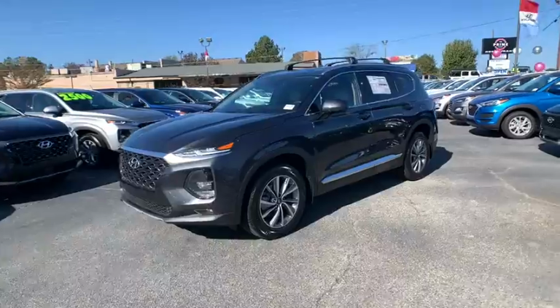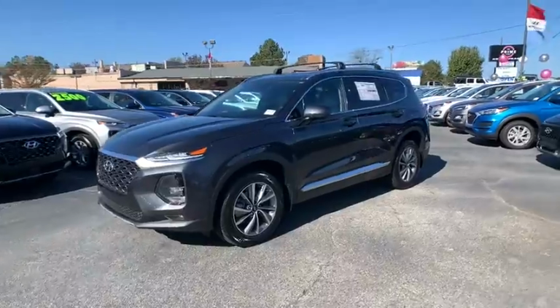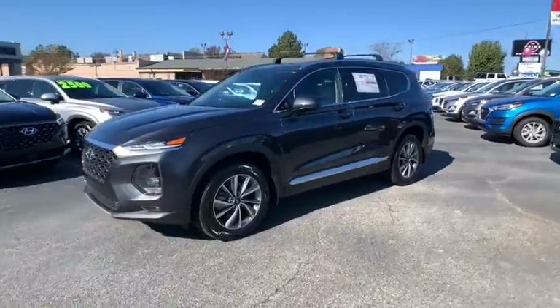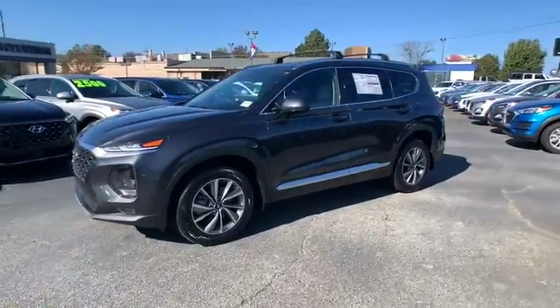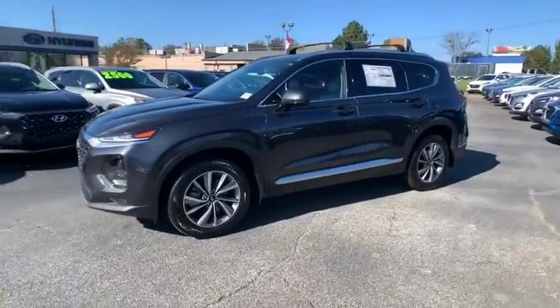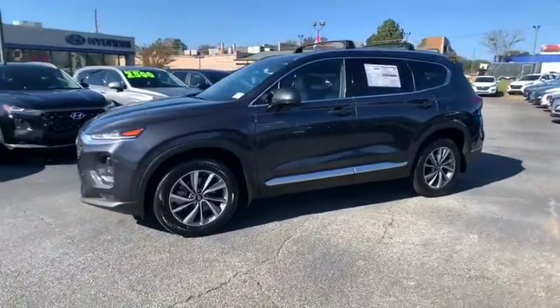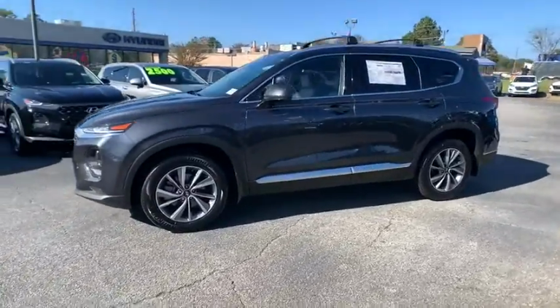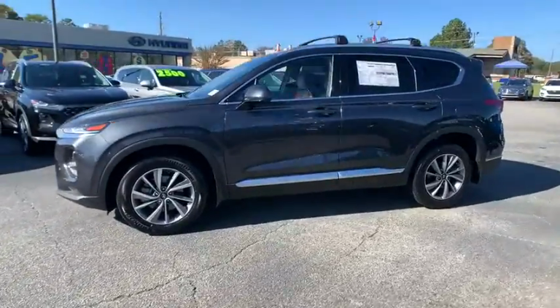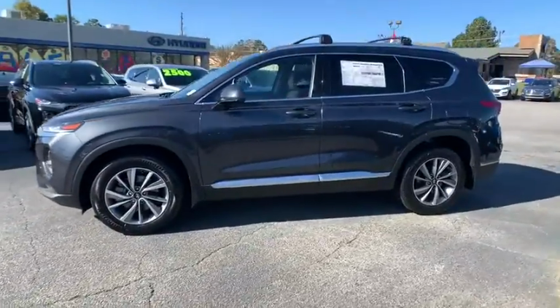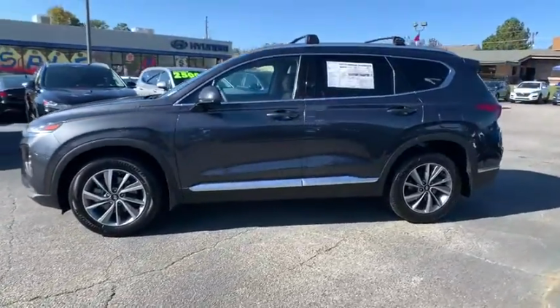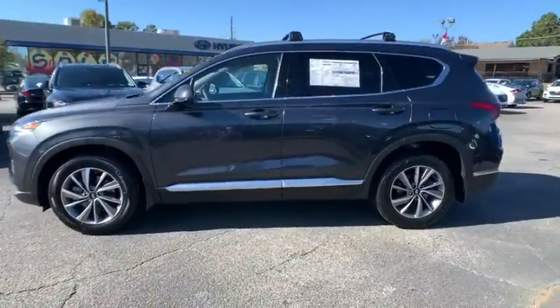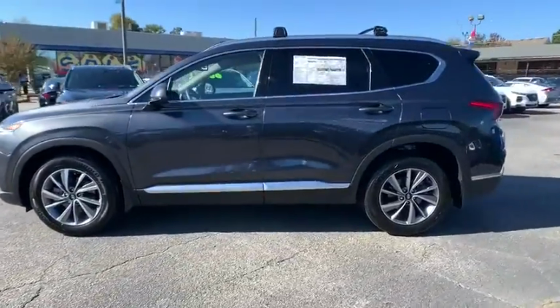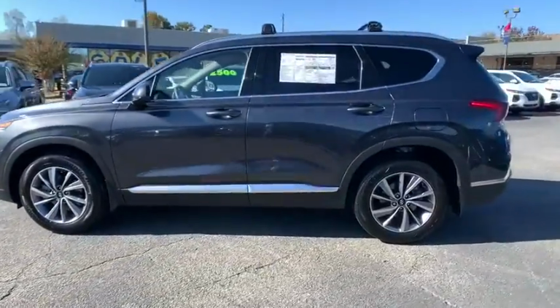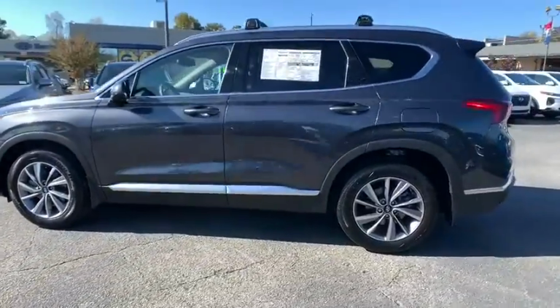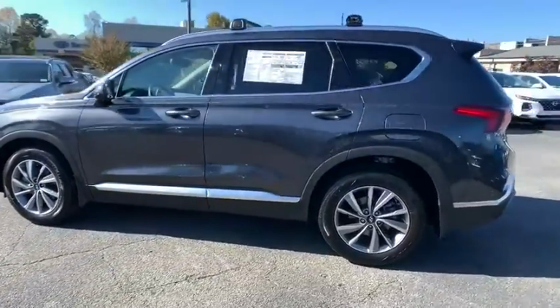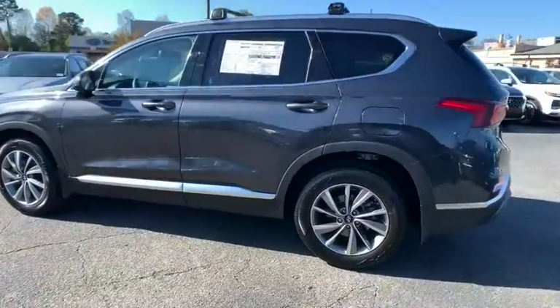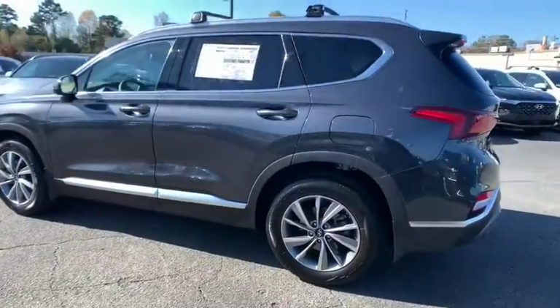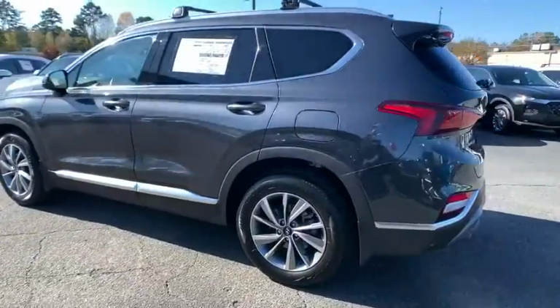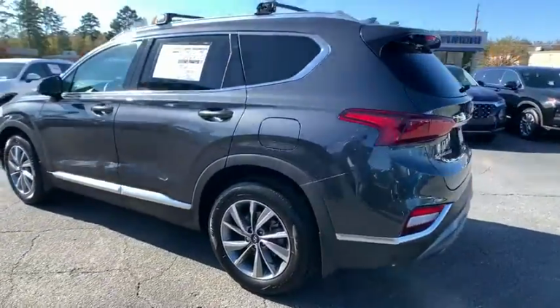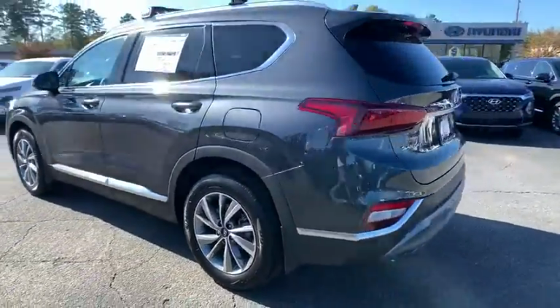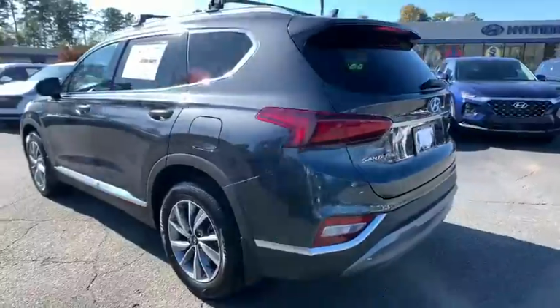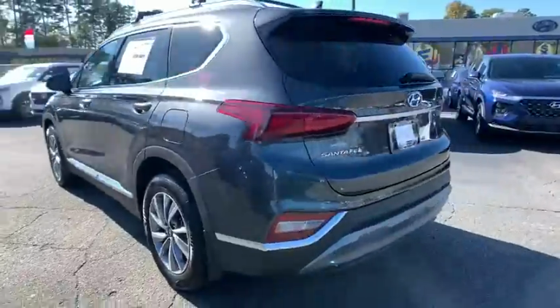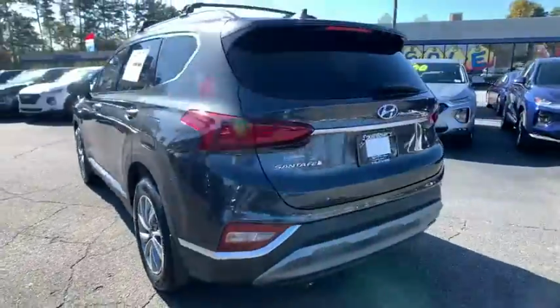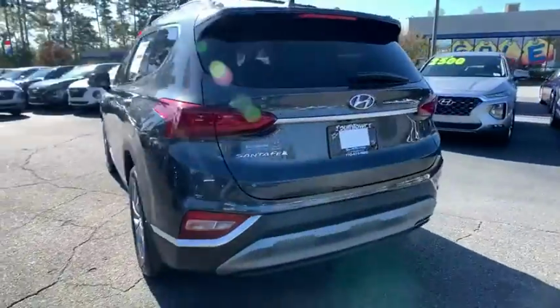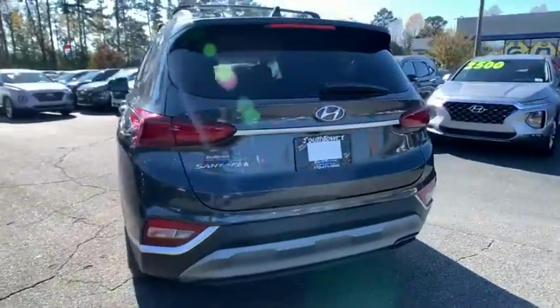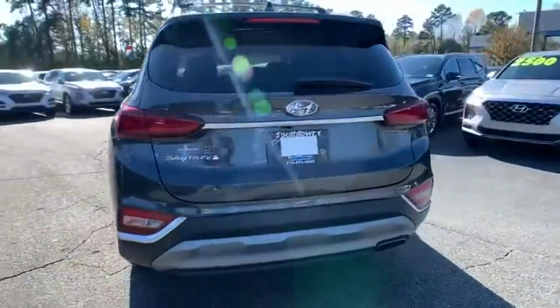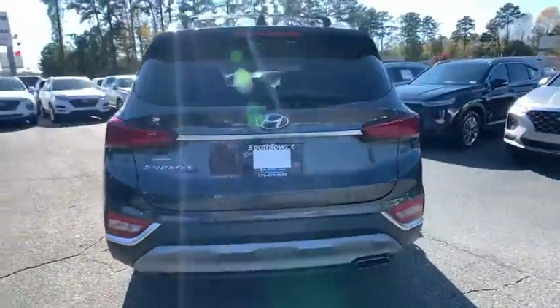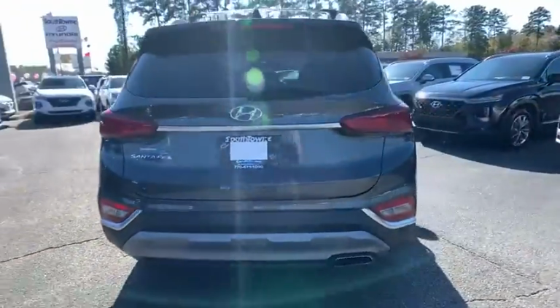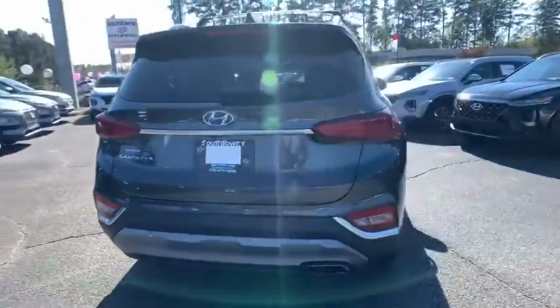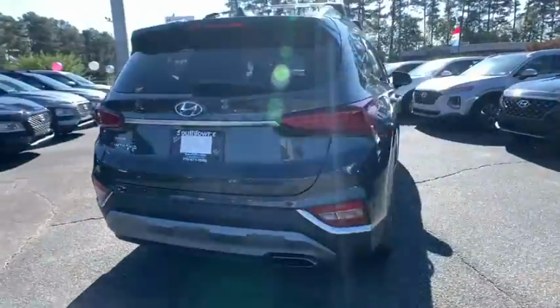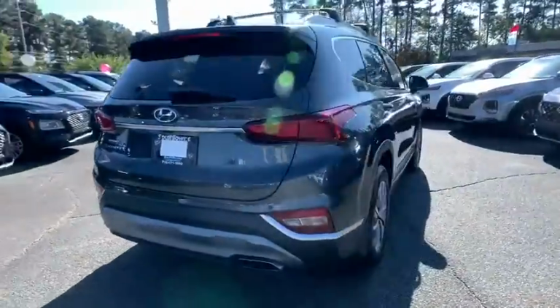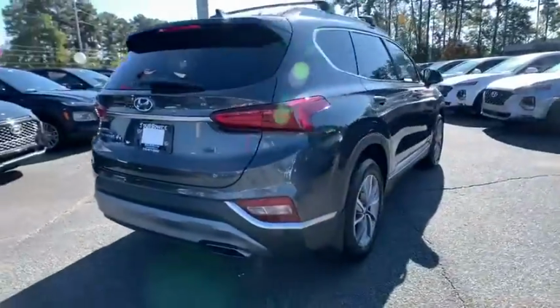Come test drive the 2020 Hyundai Santa Fe. Style, quality, performance, value. Need we say more?